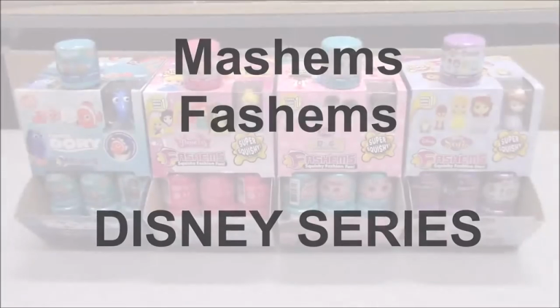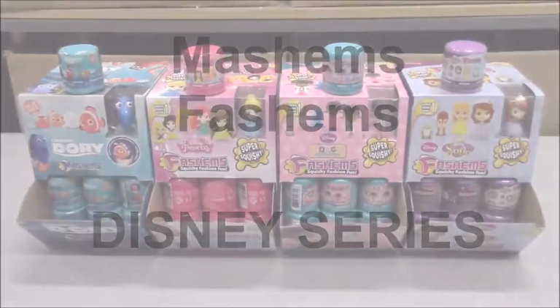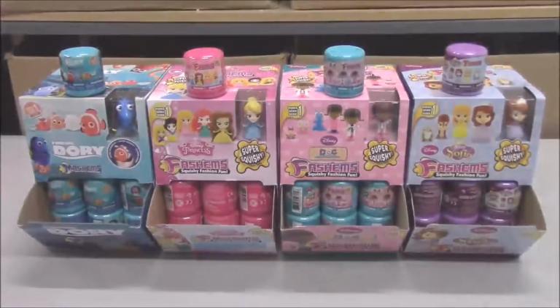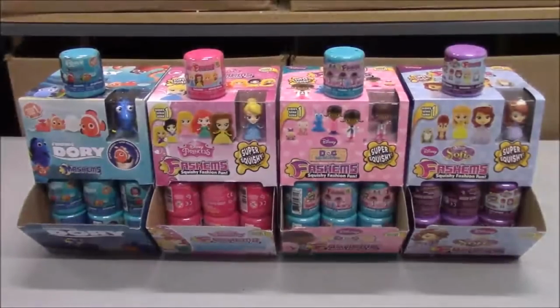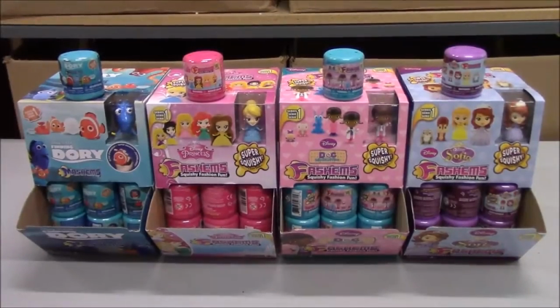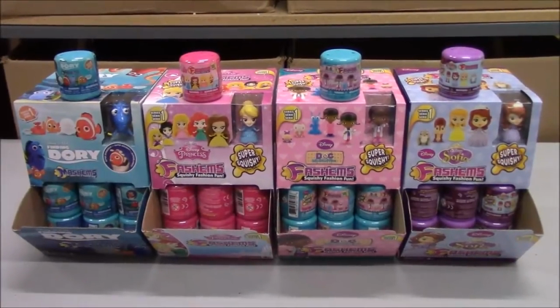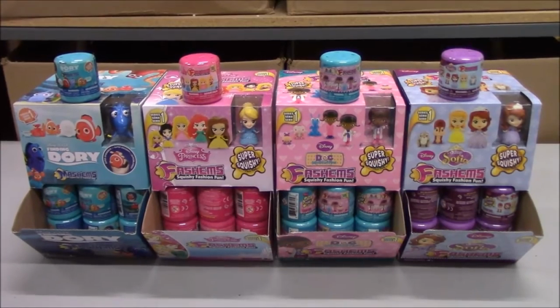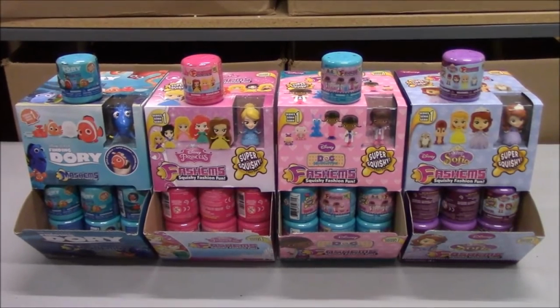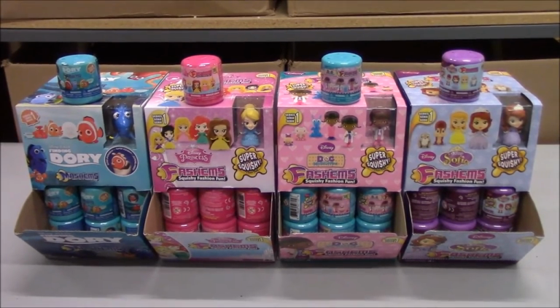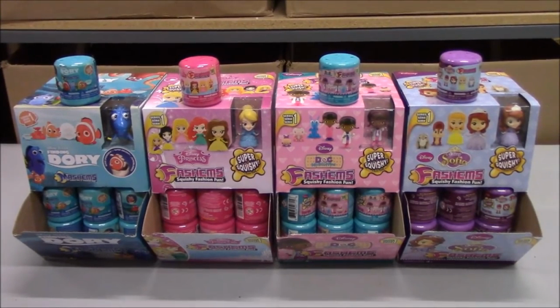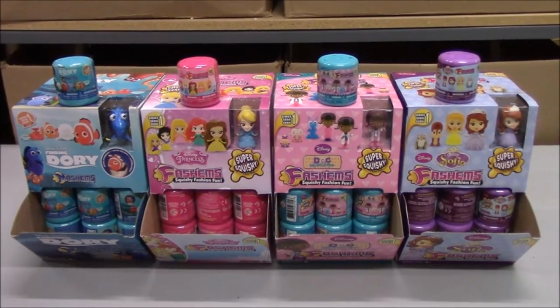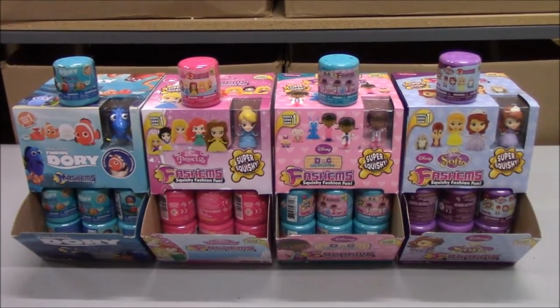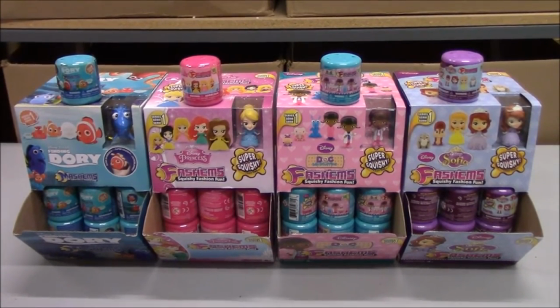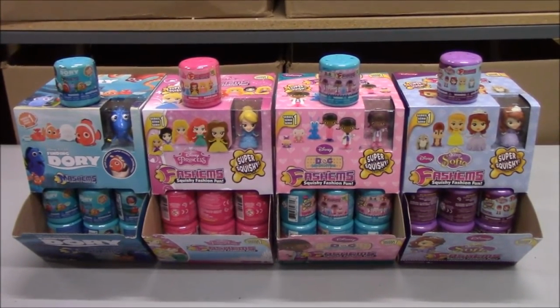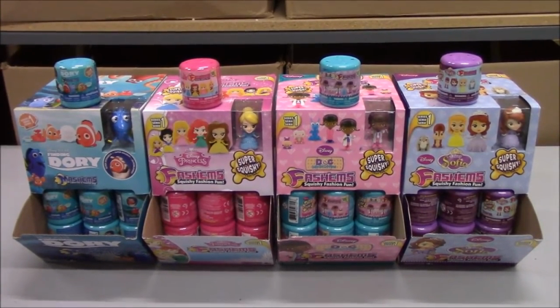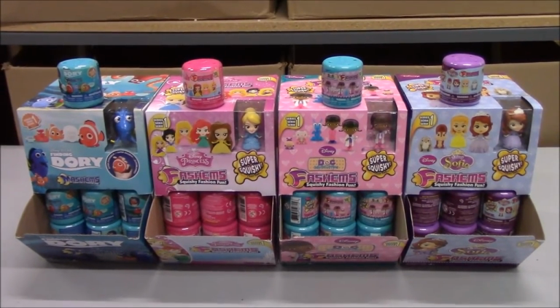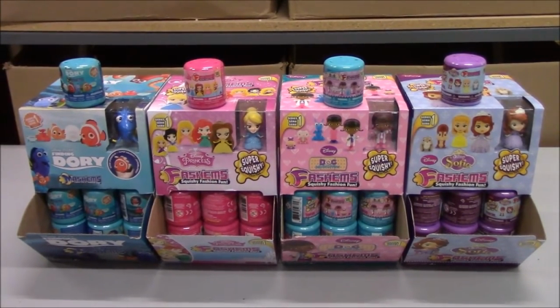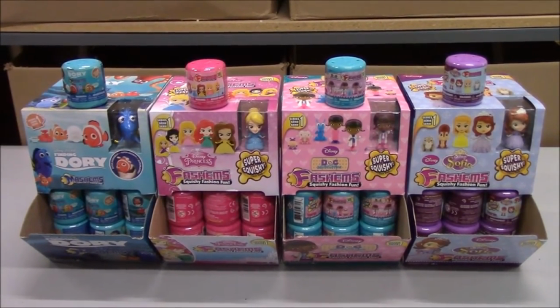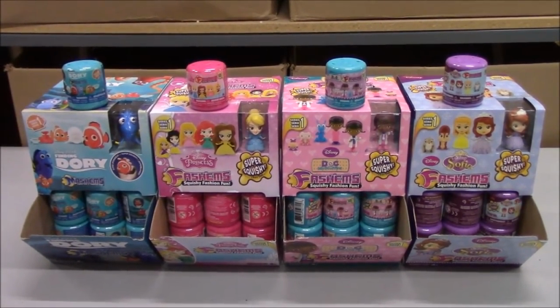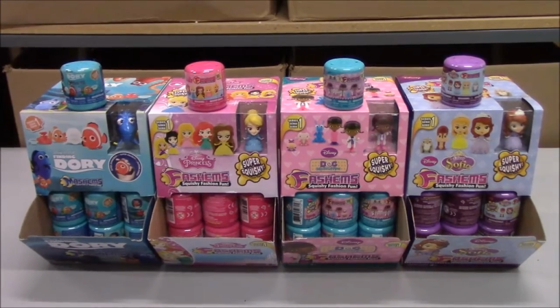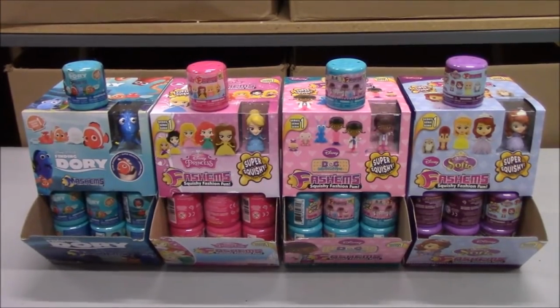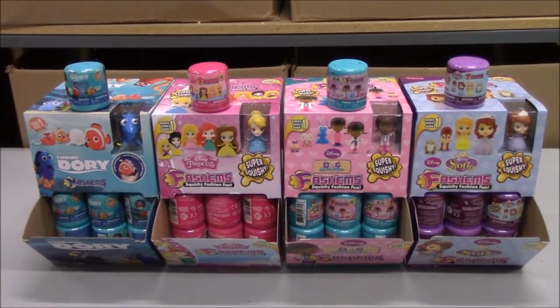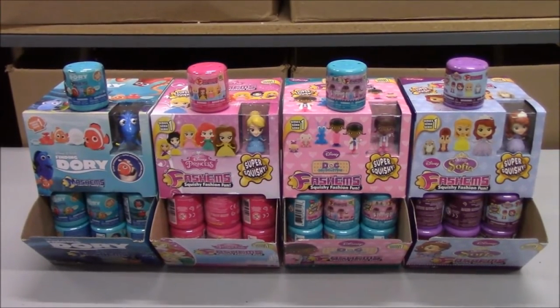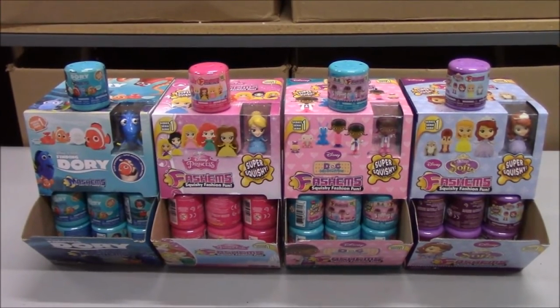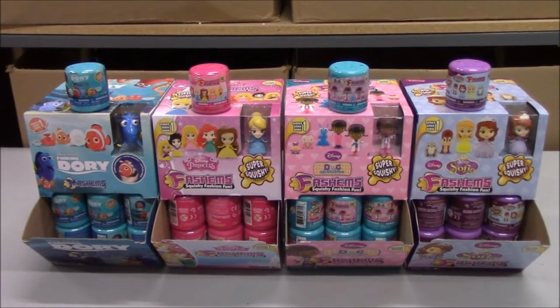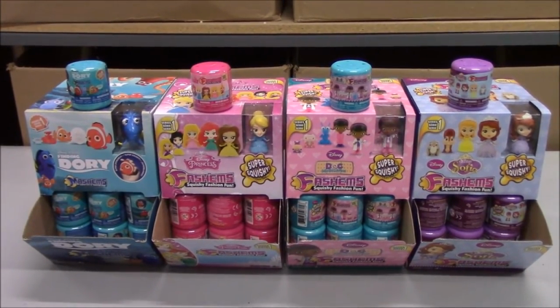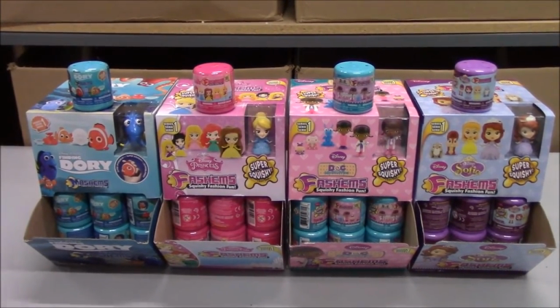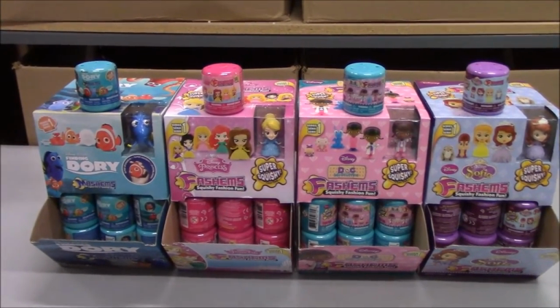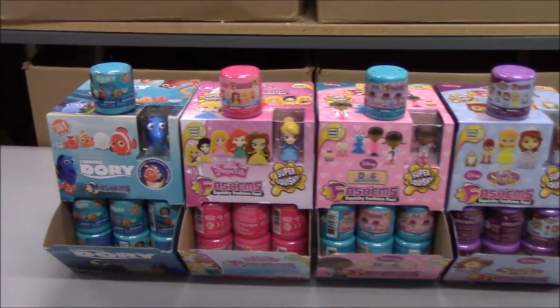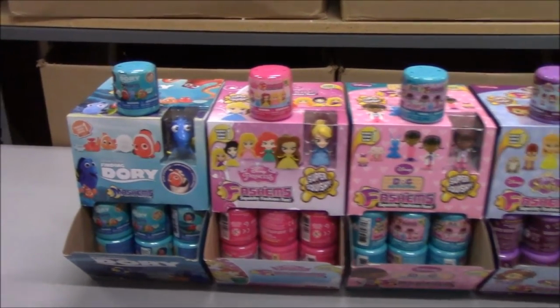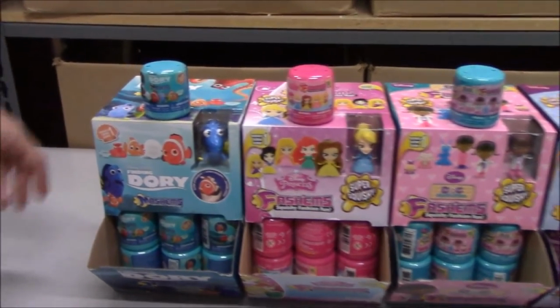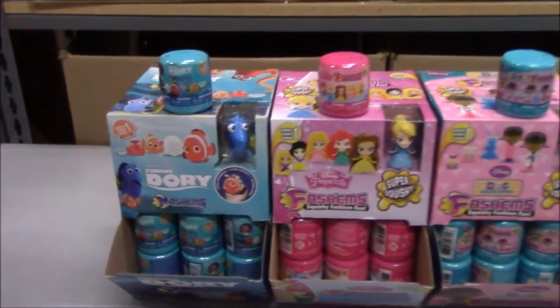All right, we got some new Mashems in today. We've got all Disney brand here, four new styles, so we're just going to go through them one at a time and show you what we got. All right, Rich, show us what we got here. Okay, we'll start and we'll work our way left to right.